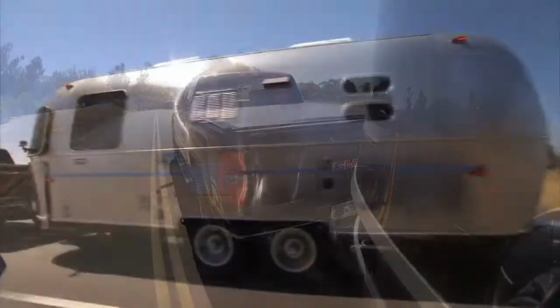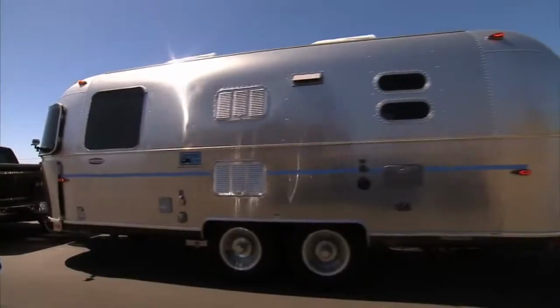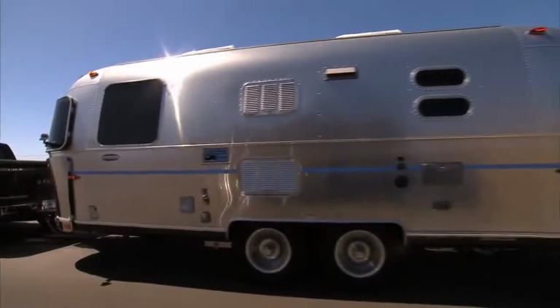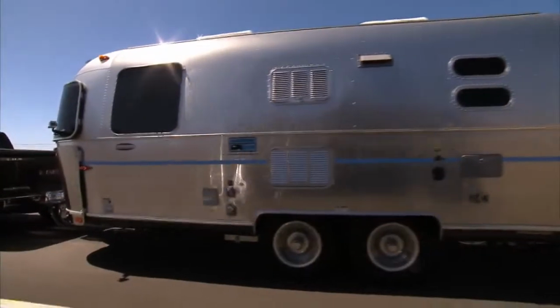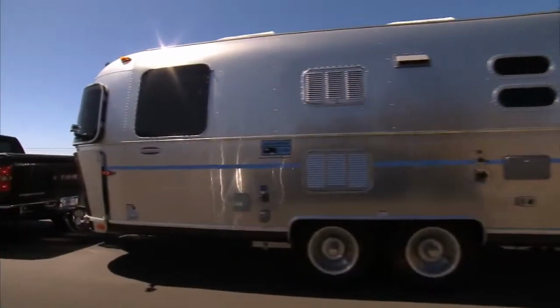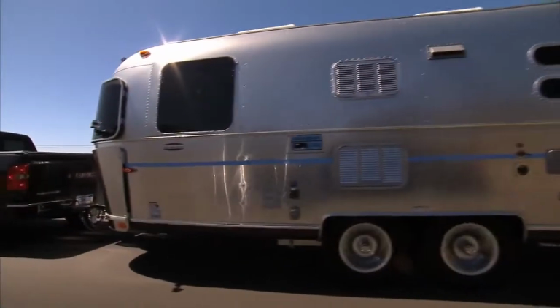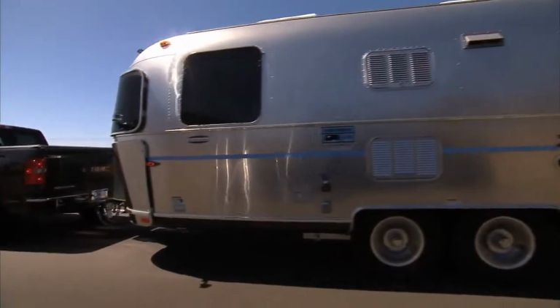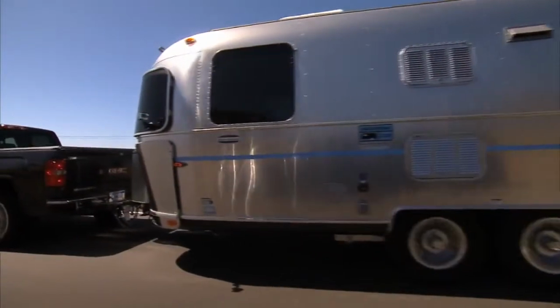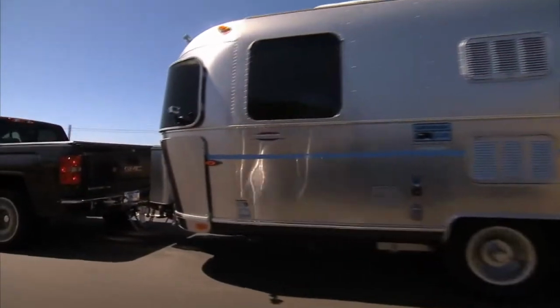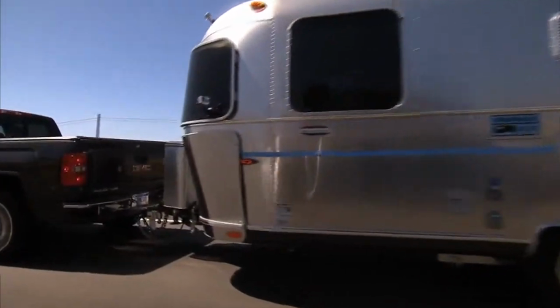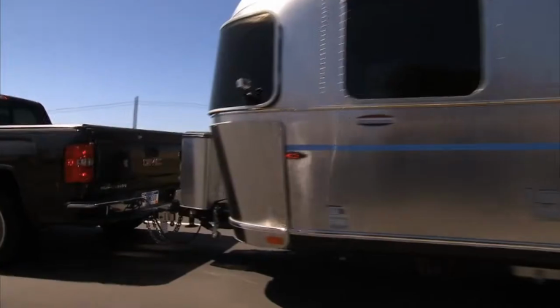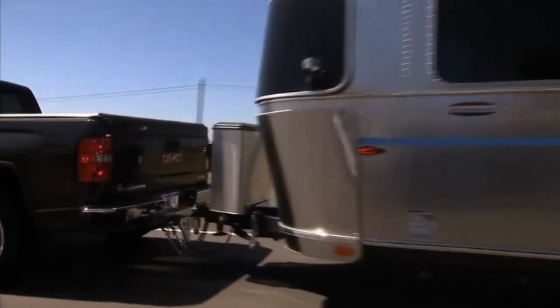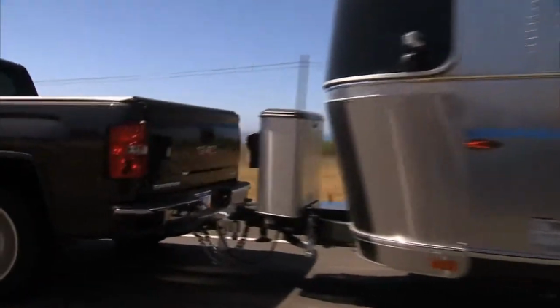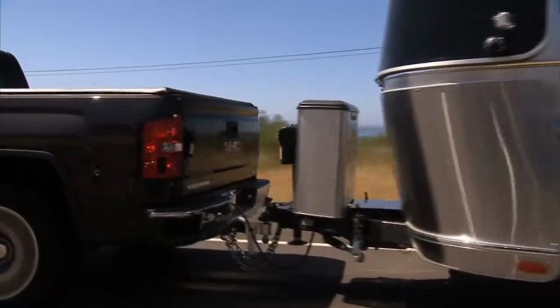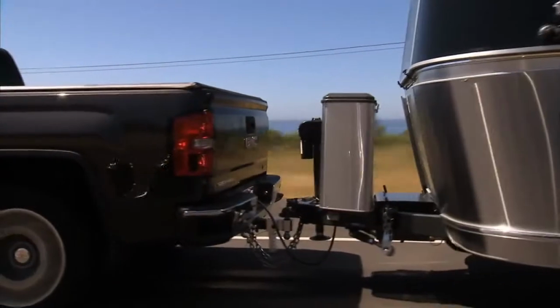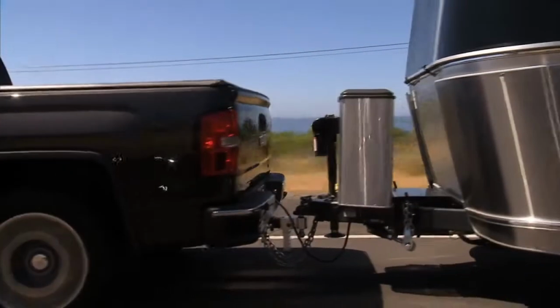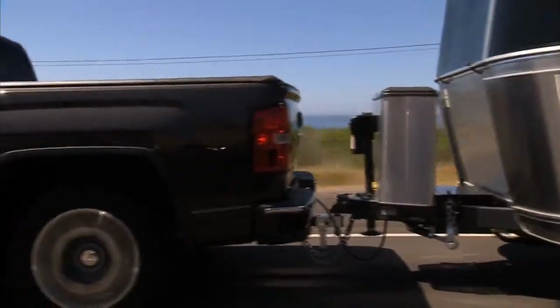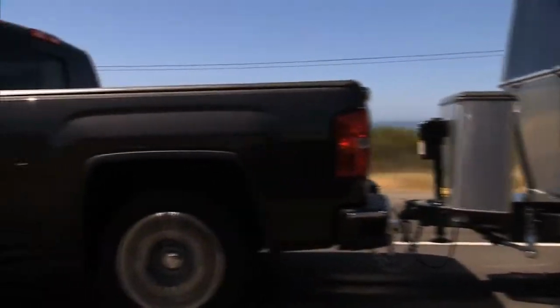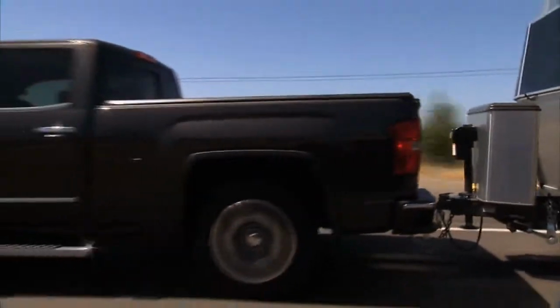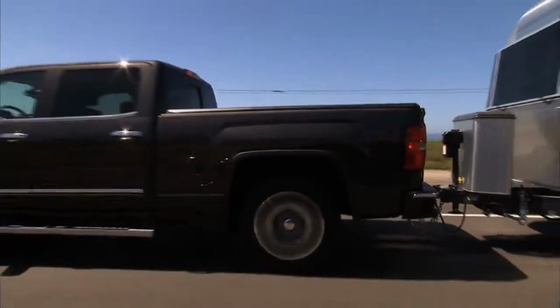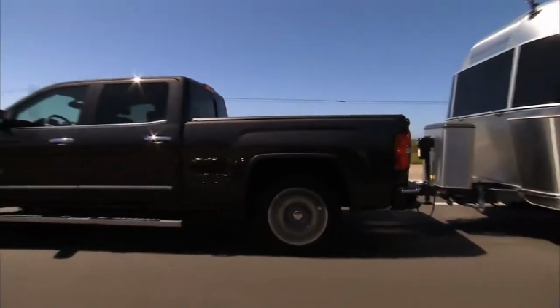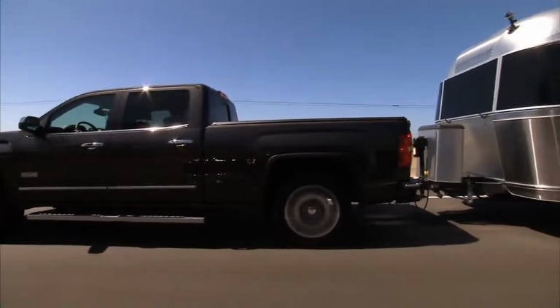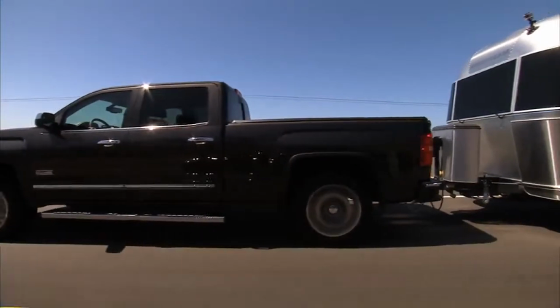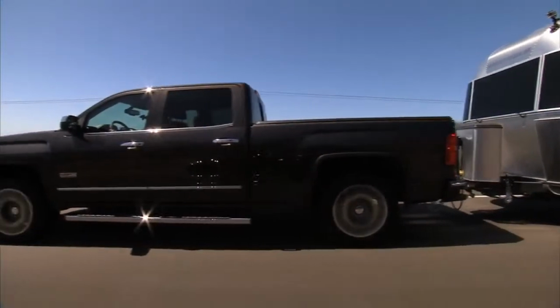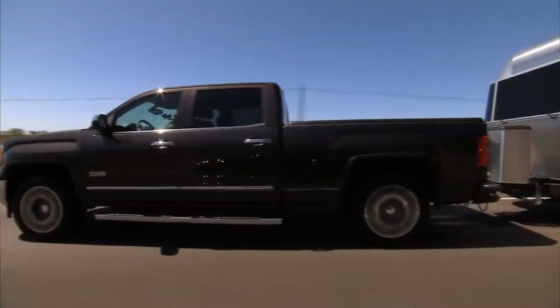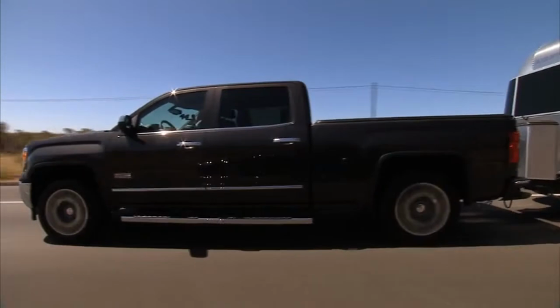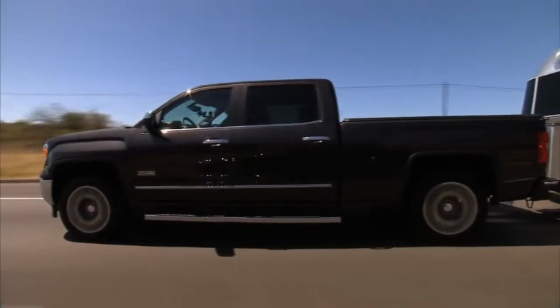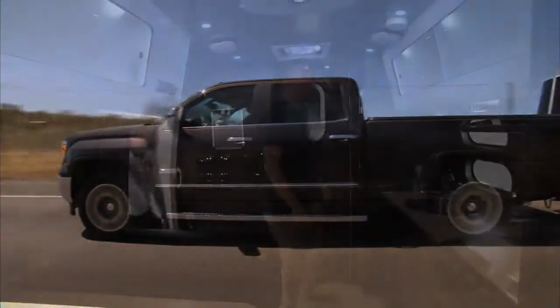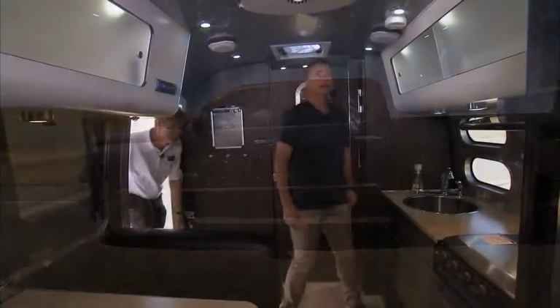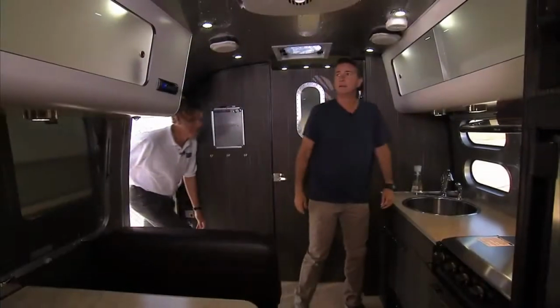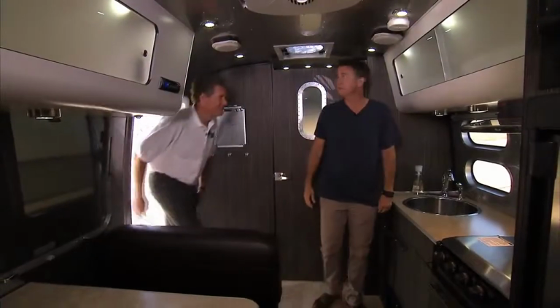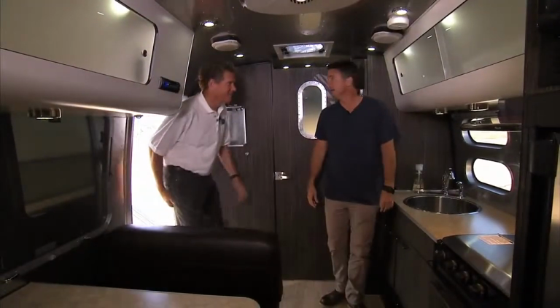In the case of the Sierra, it has all the towing capacity, and as I understand, the new Sierras have maybe the best-in-class towing capabilities. Absolutely.